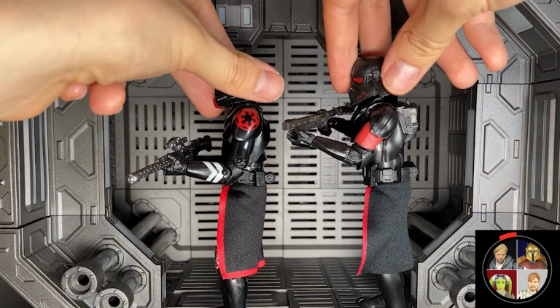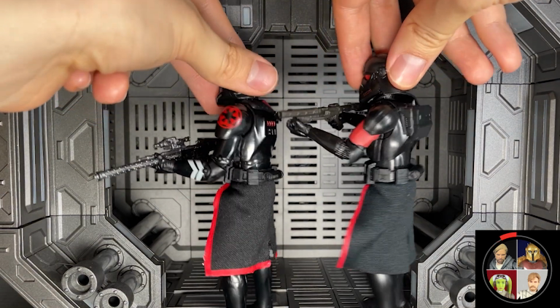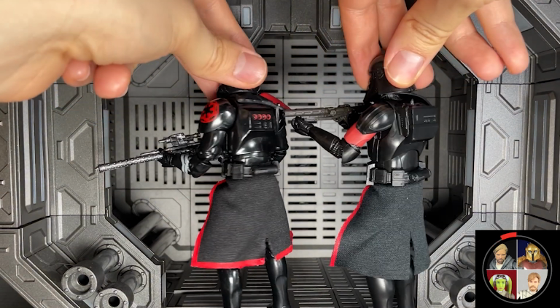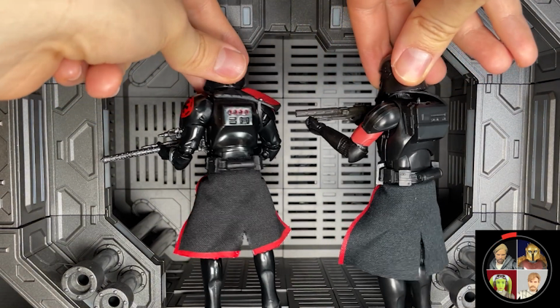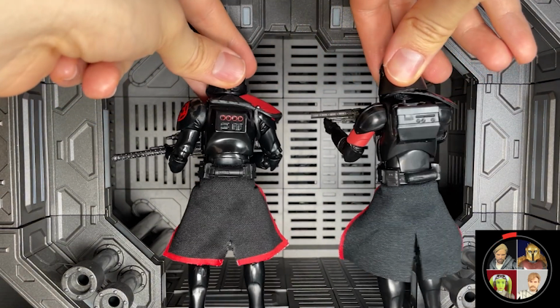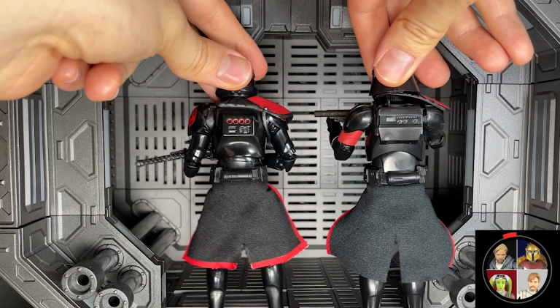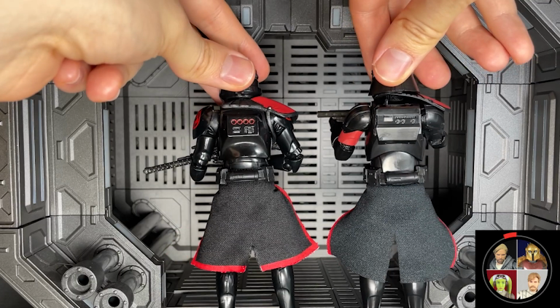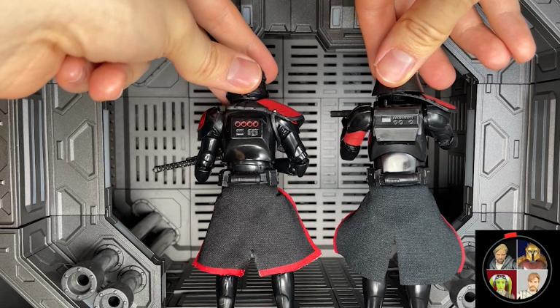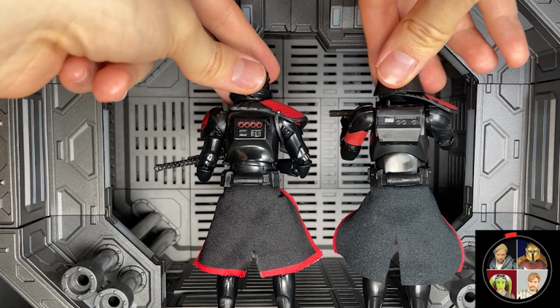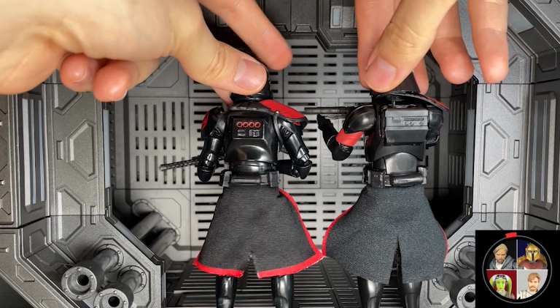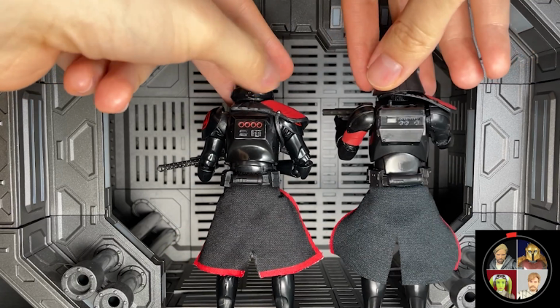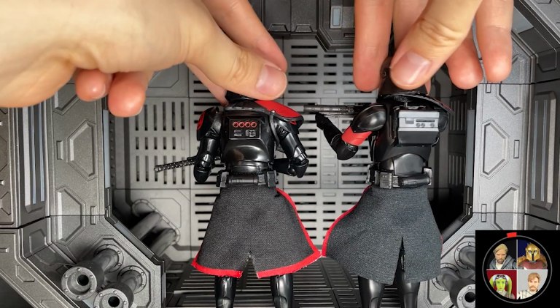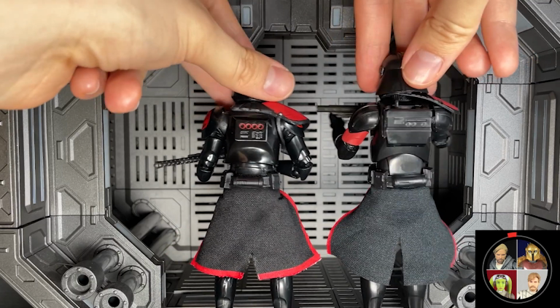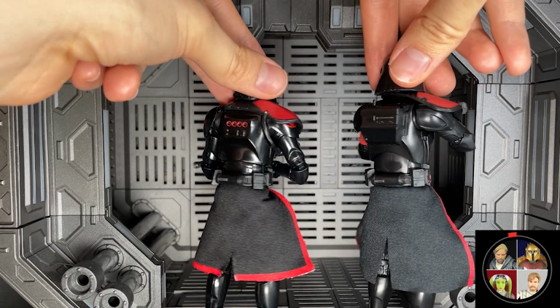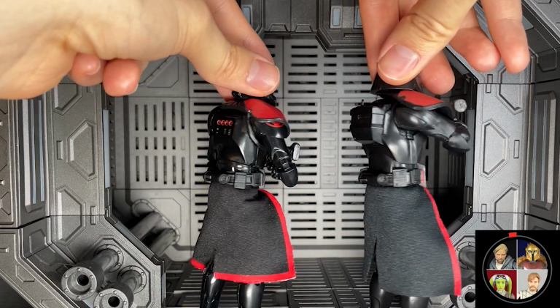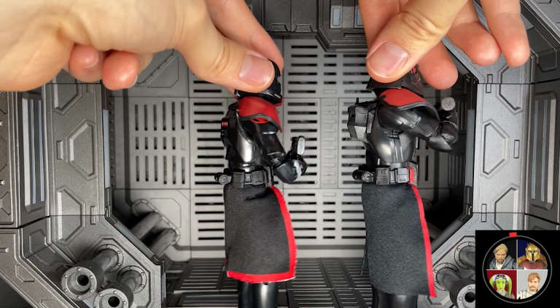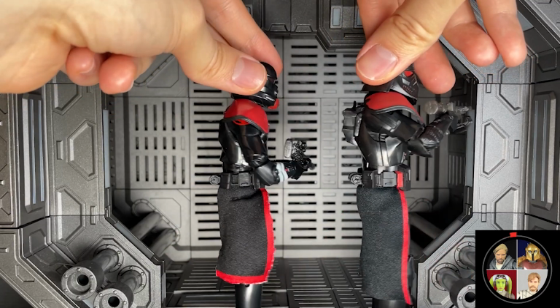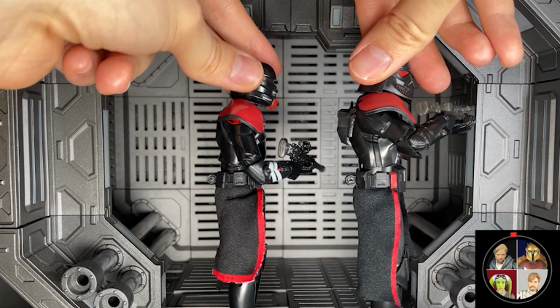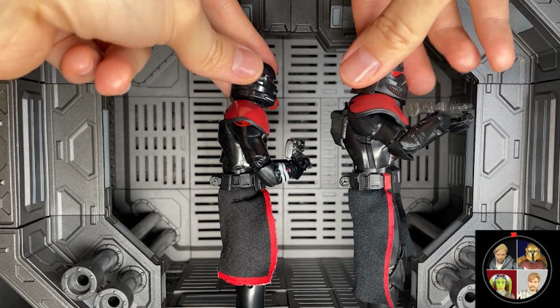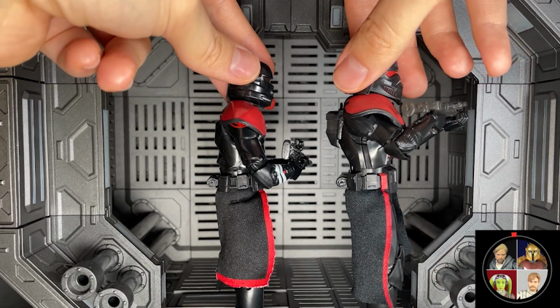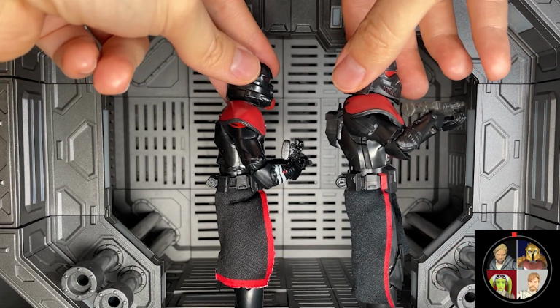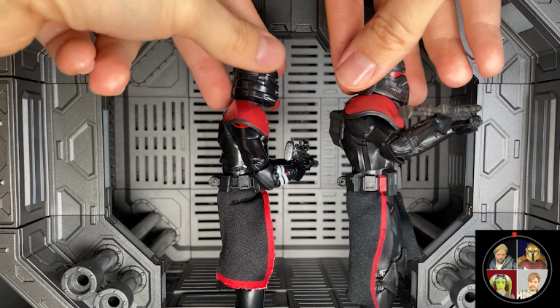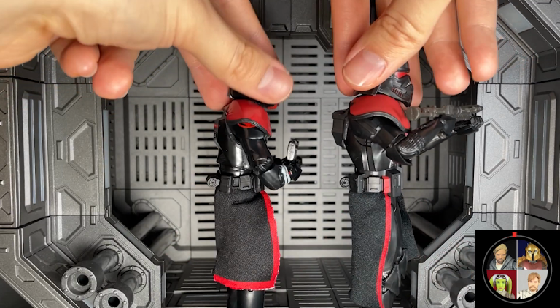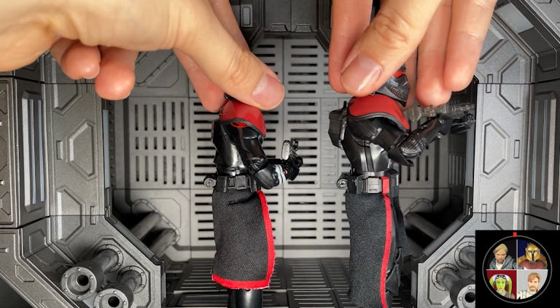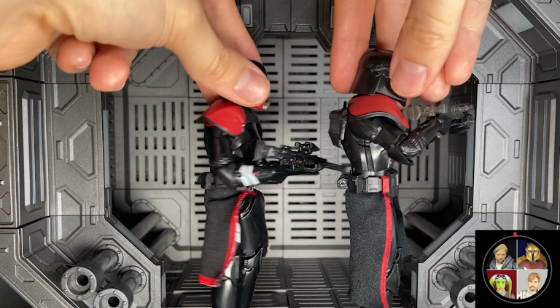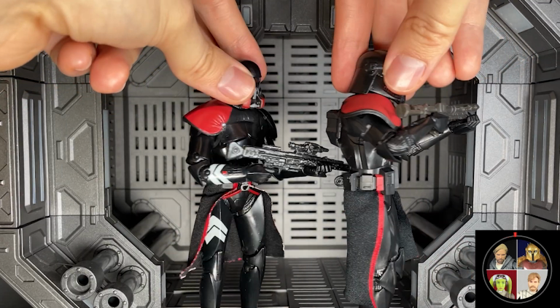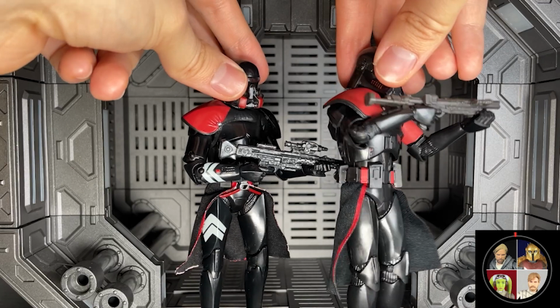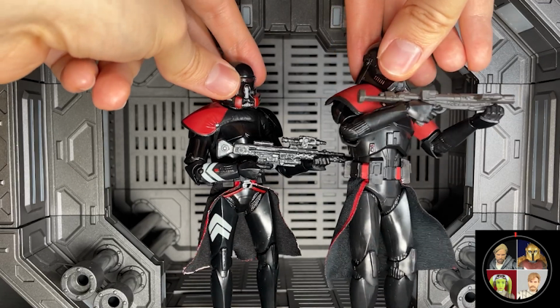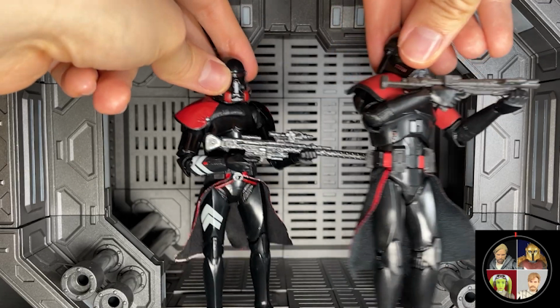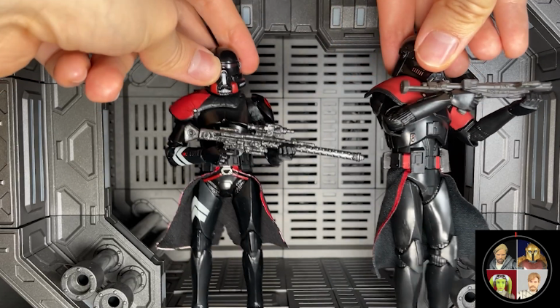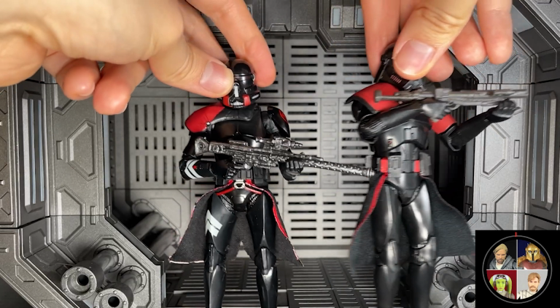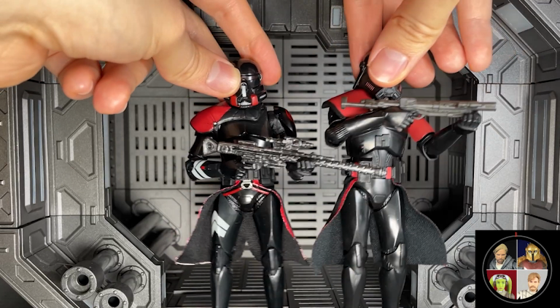As a last note, I wish this guy came with a different blaster than the Death Trooper blaster, but that's an easy fix — you can just toss that aside and equip him with whatever you want.